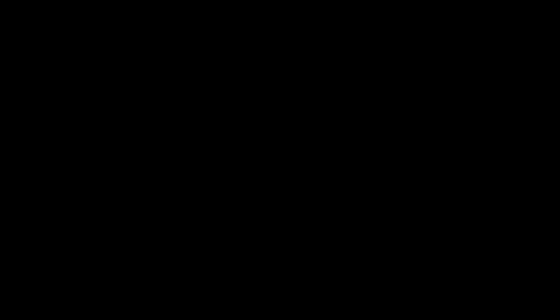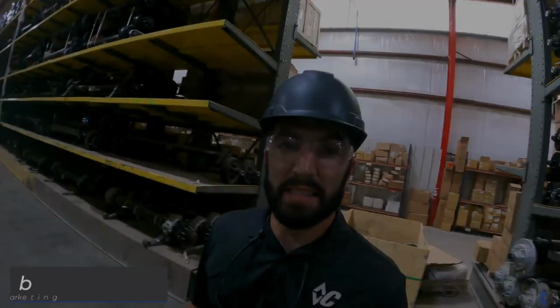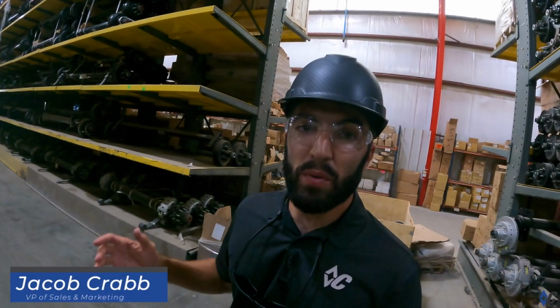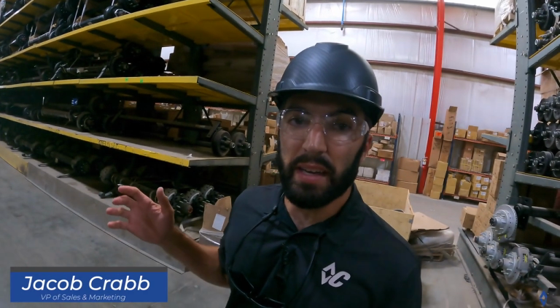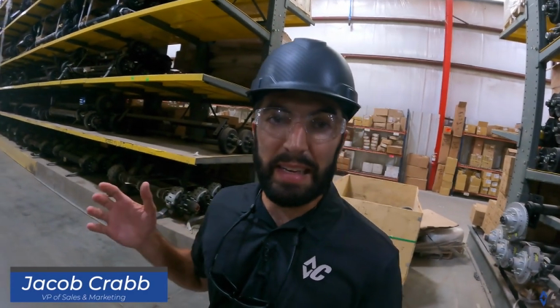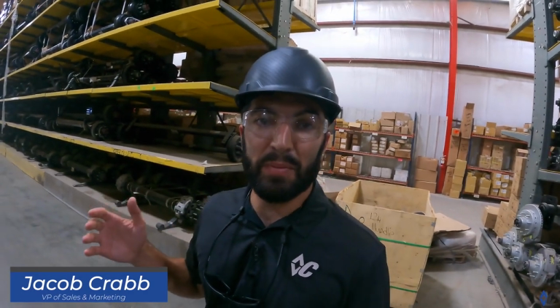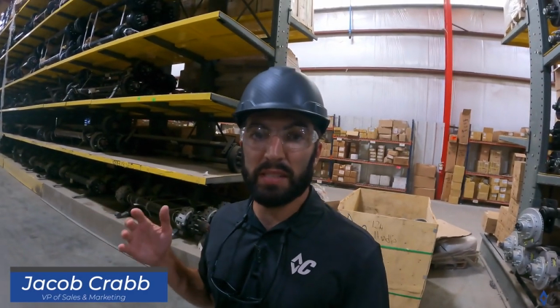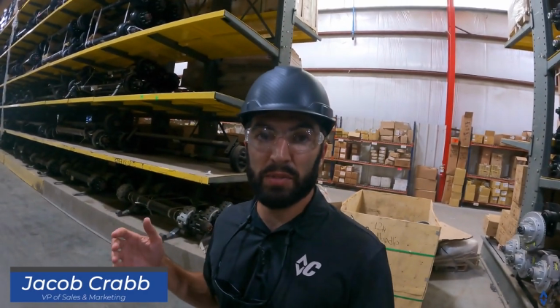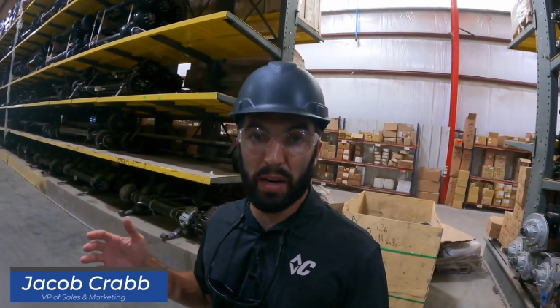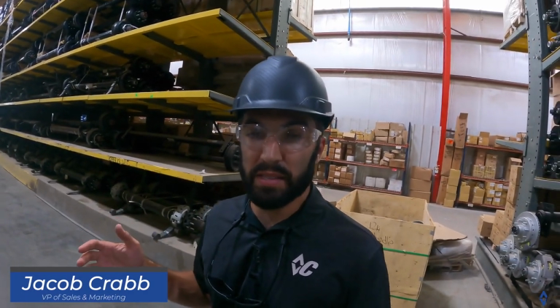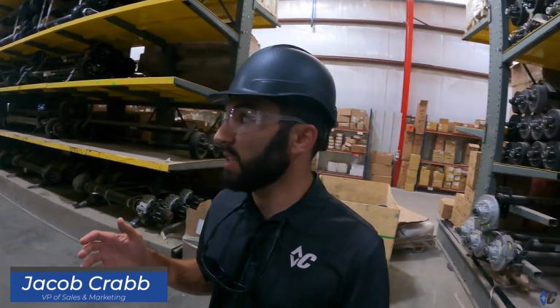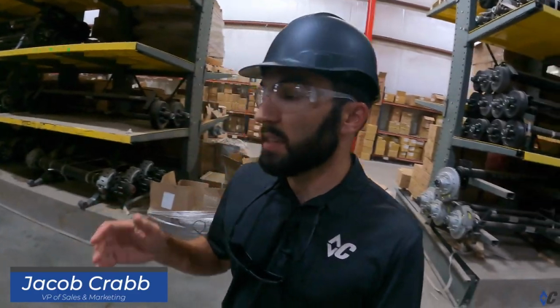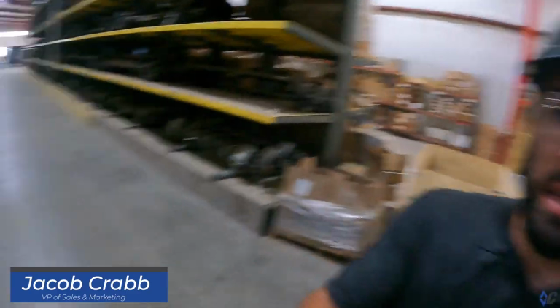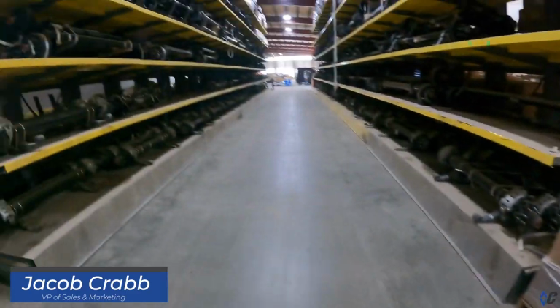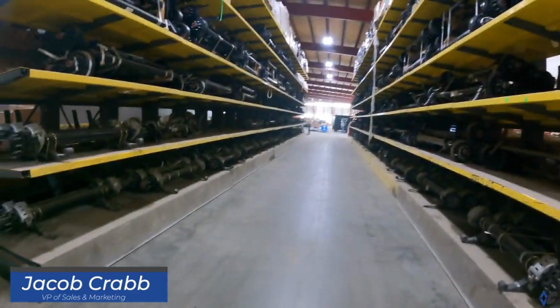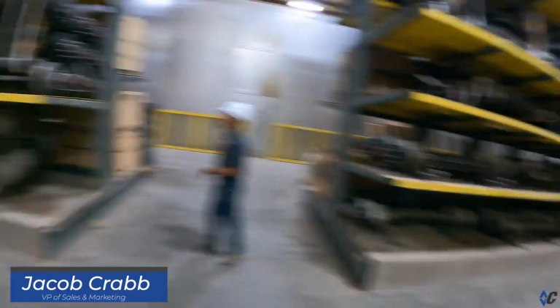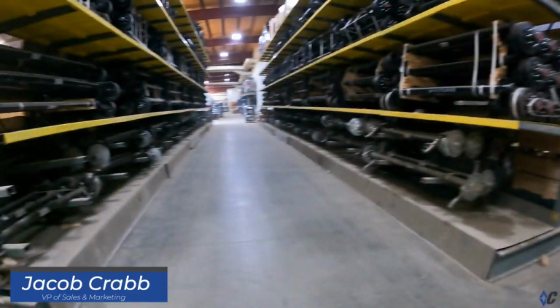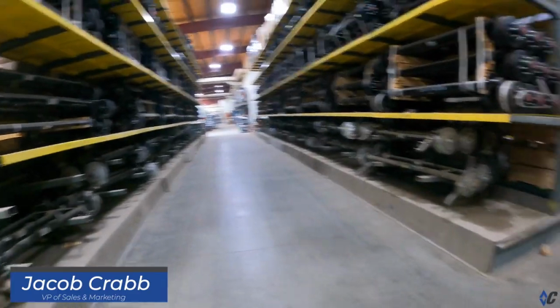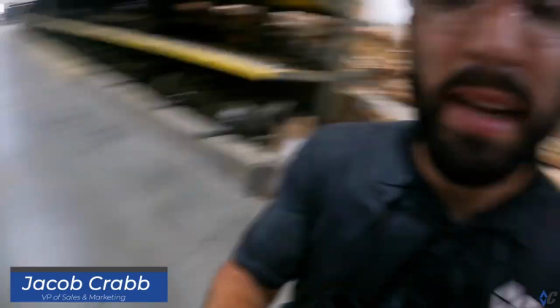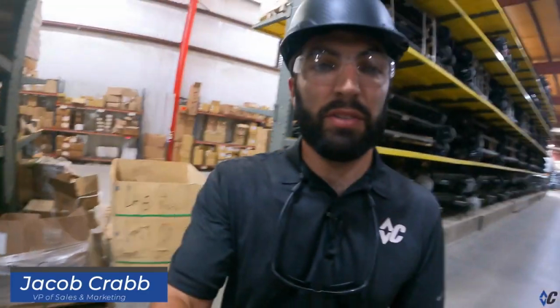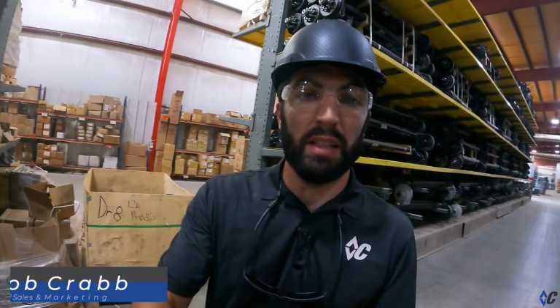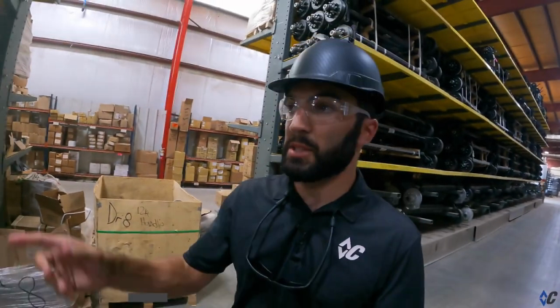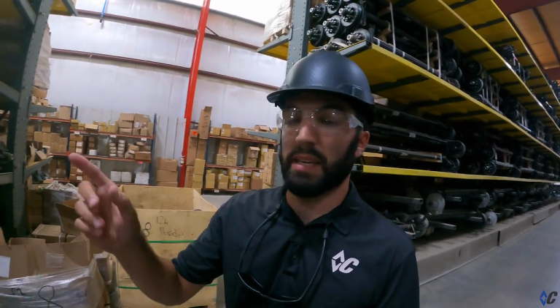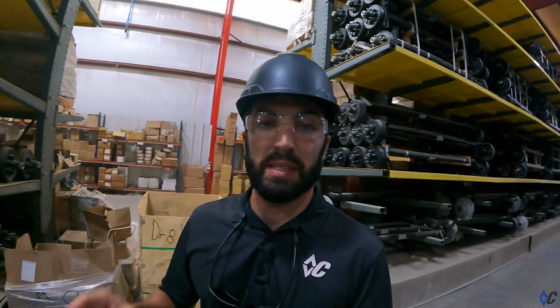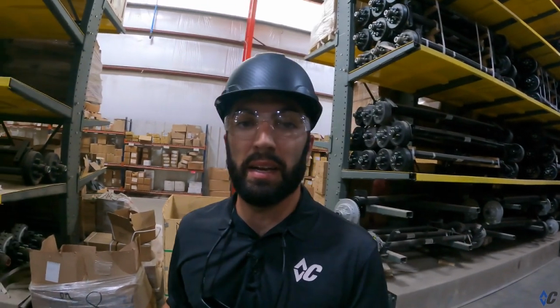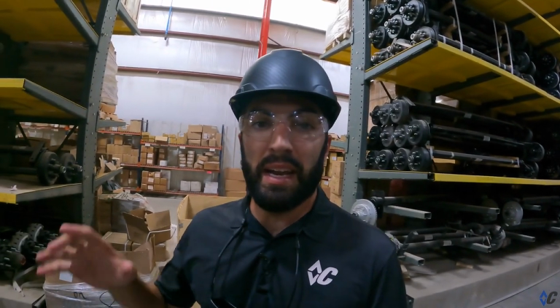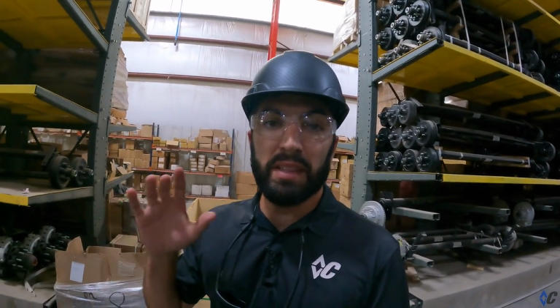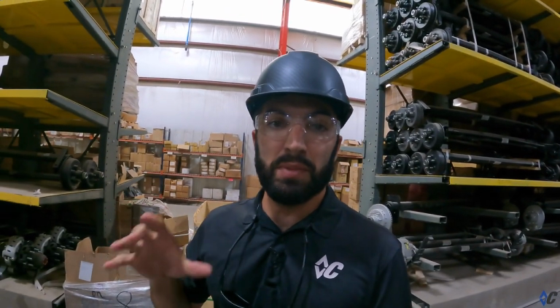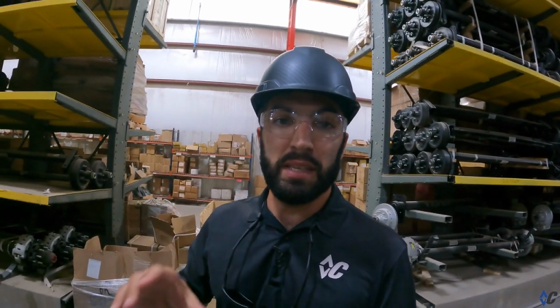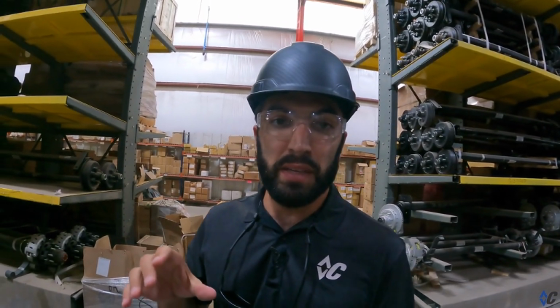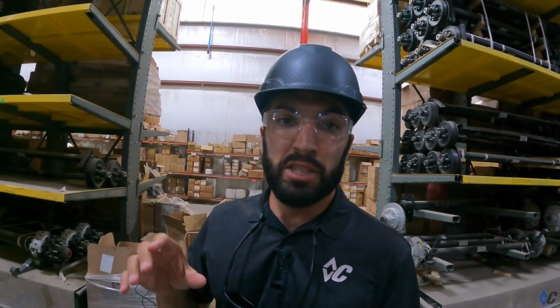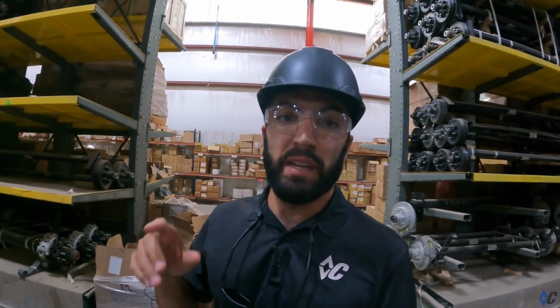Hey guys, today we are in the DM Coding Systems Warehouse. This is a long building — about 900 feet long — and everything comes into this building to be finished.